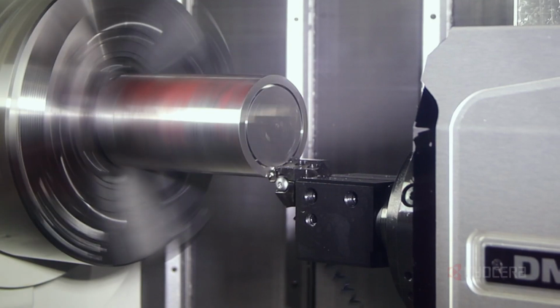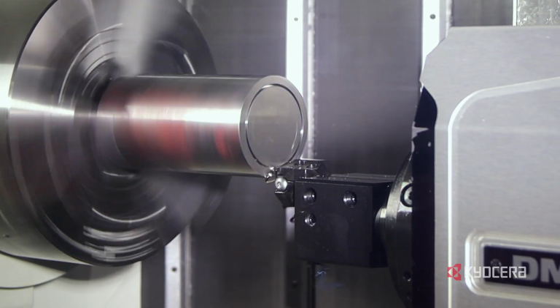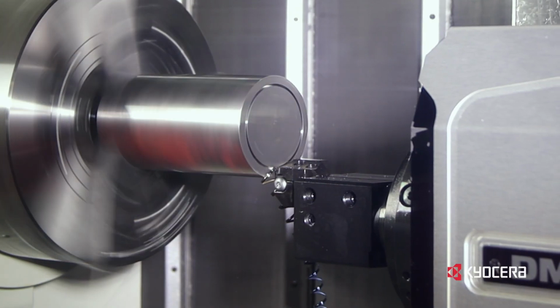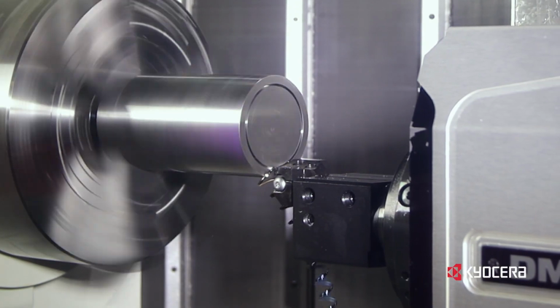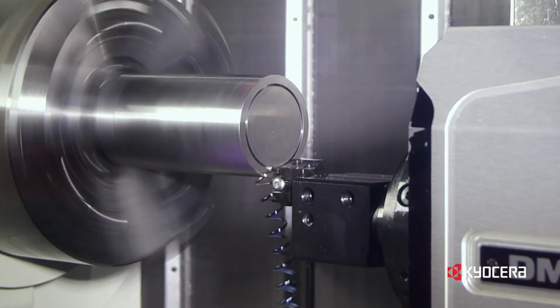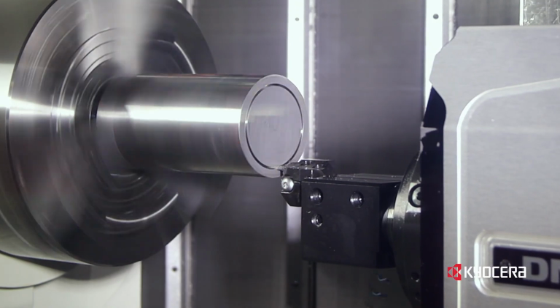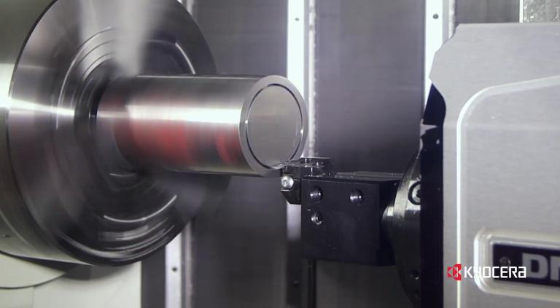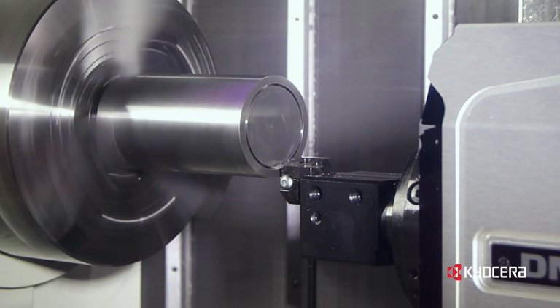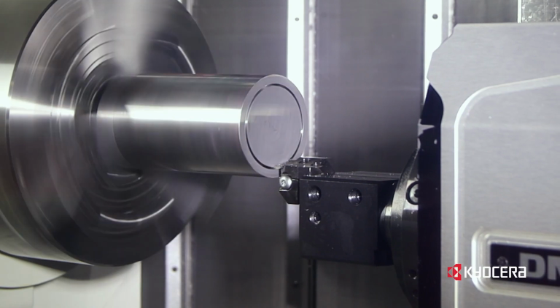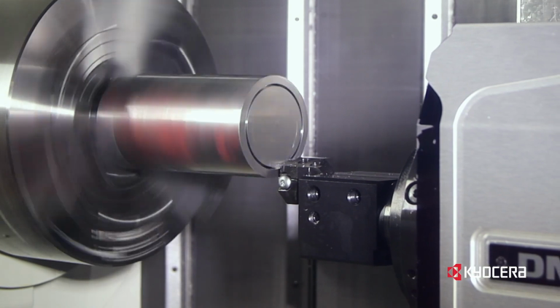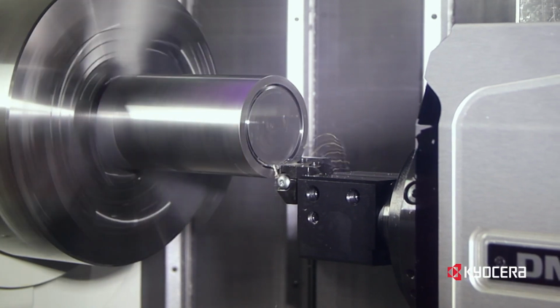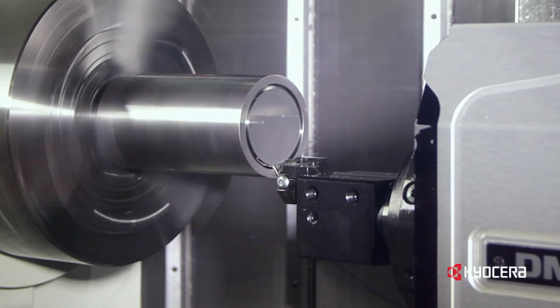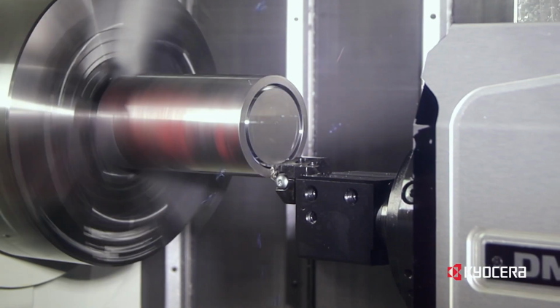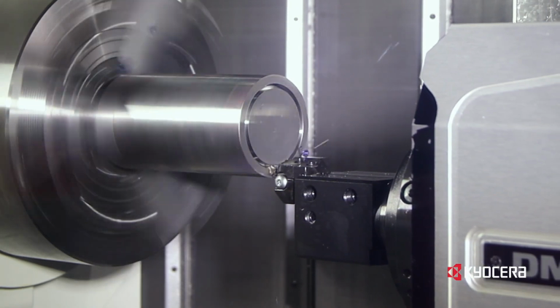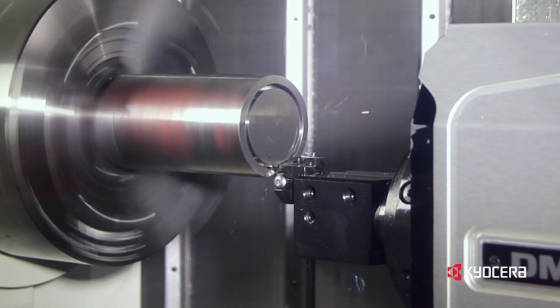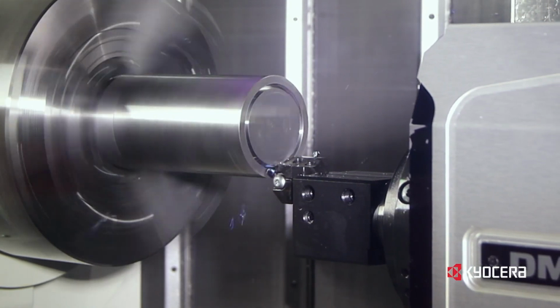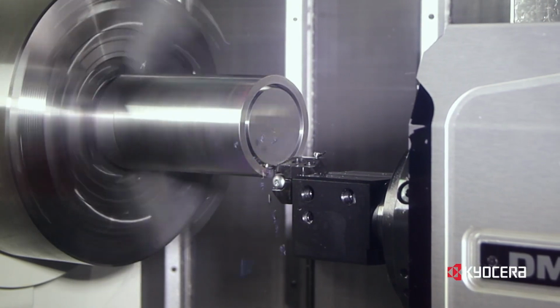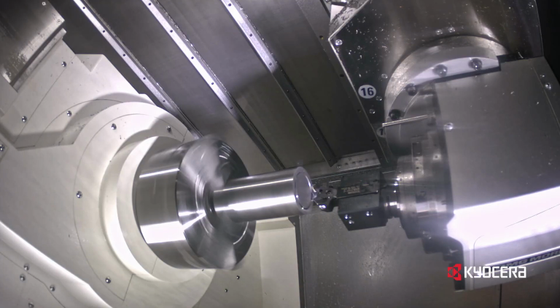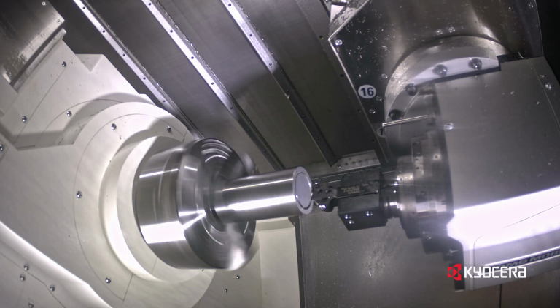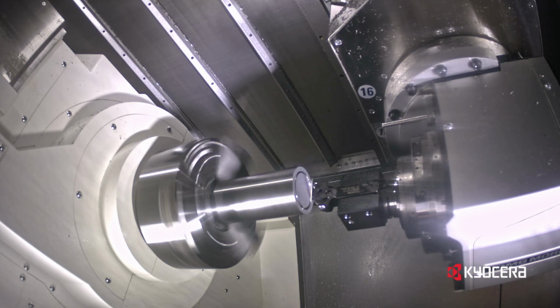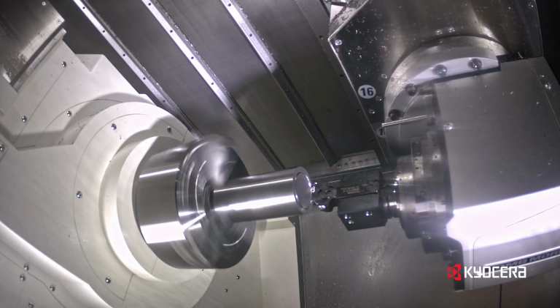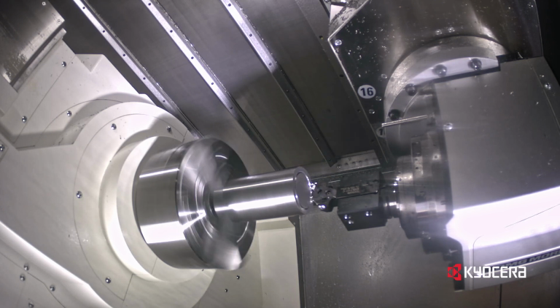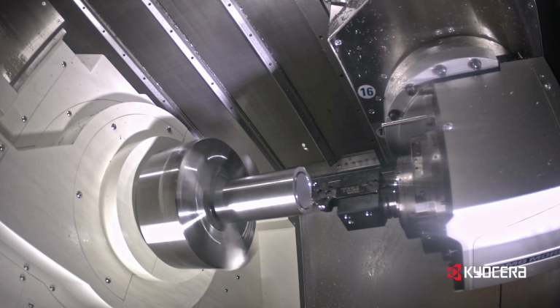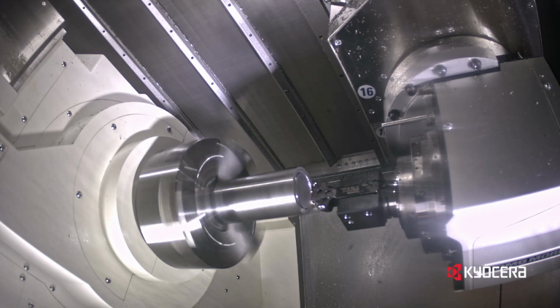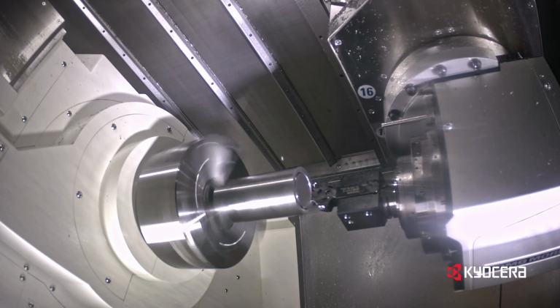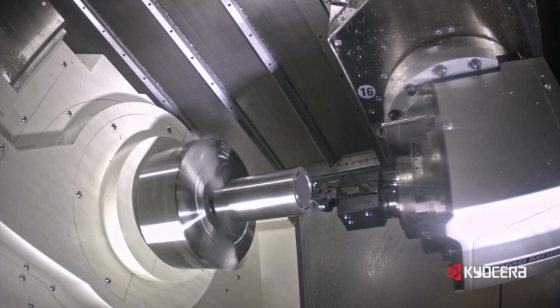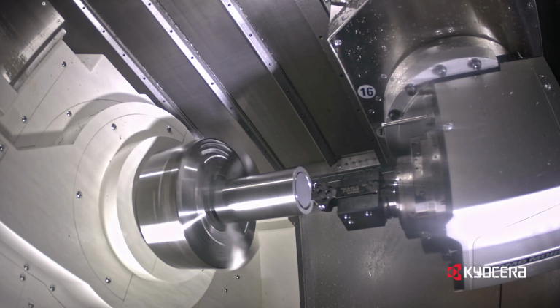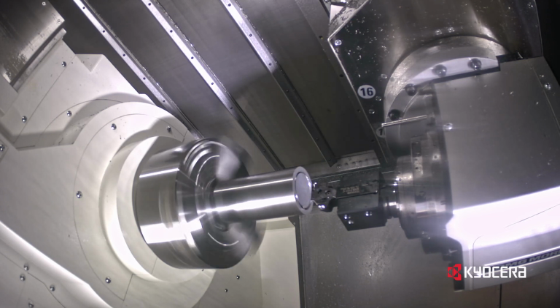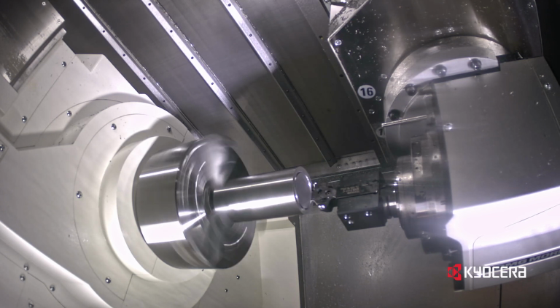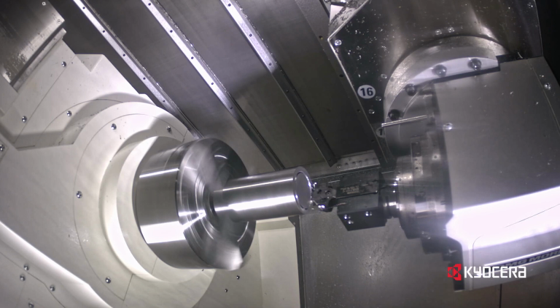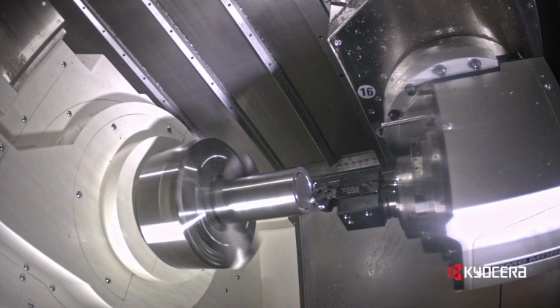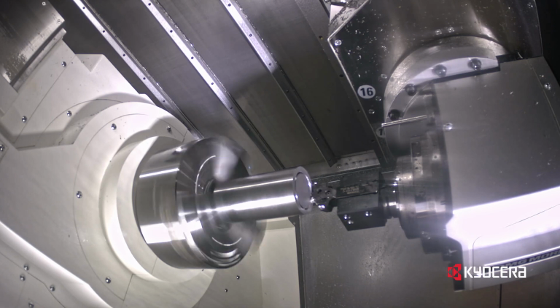Whether you're machining circular grooves into the face of a workpiece or widening the initial groove, face grooving is not always a straightforward process. Speeds and feeds, chip evacuation, tool wear, and tool rigidity all play very important roles in your tool selection.